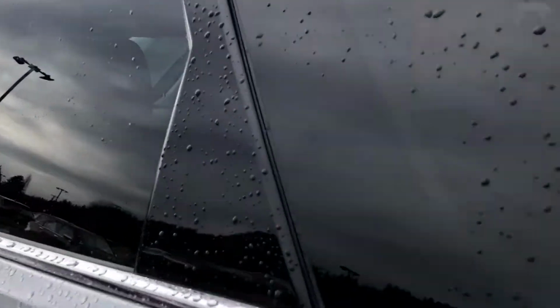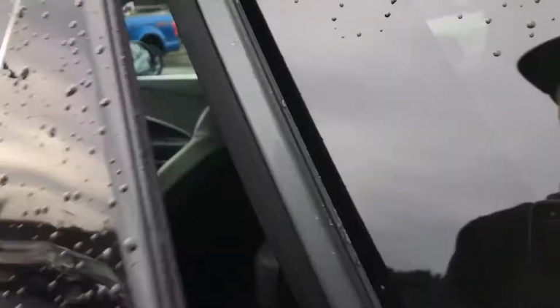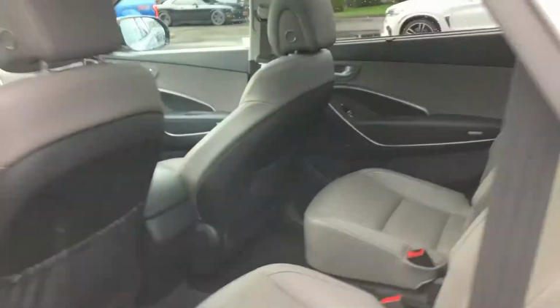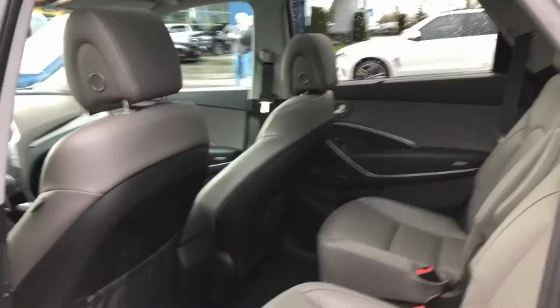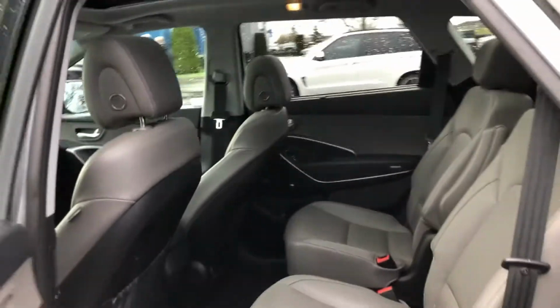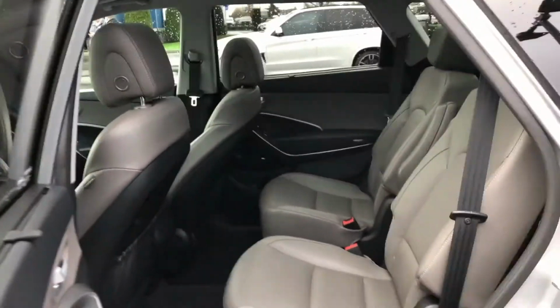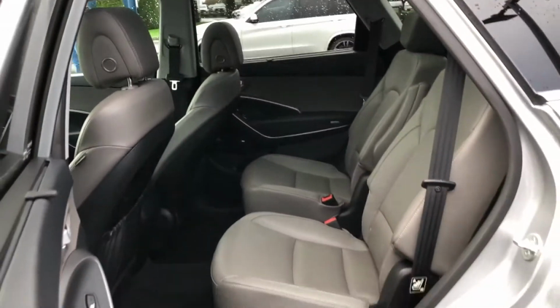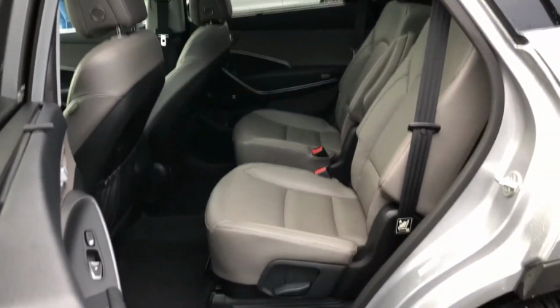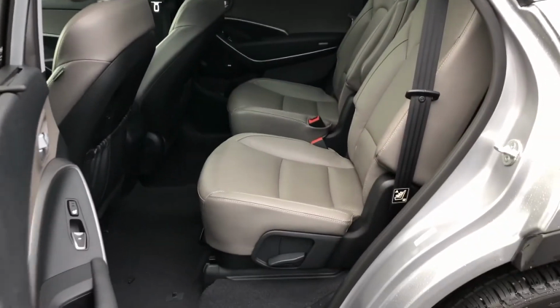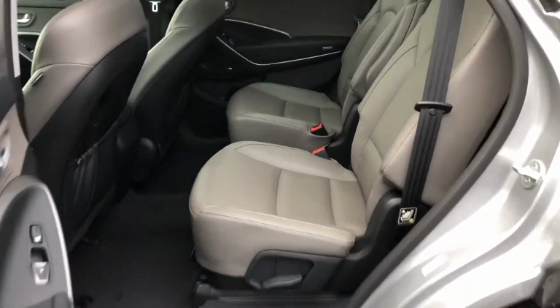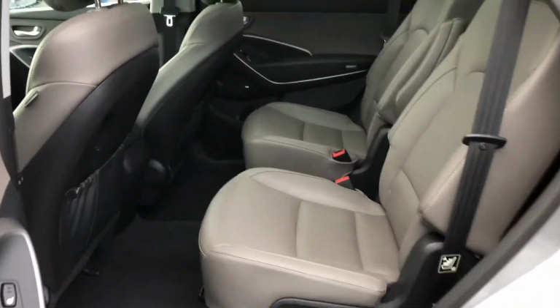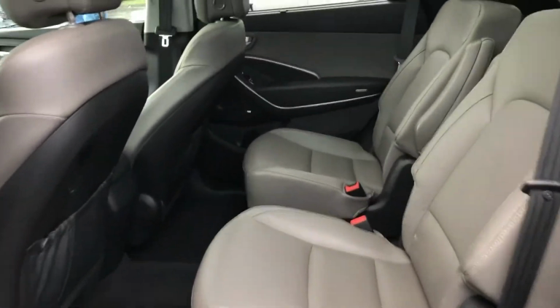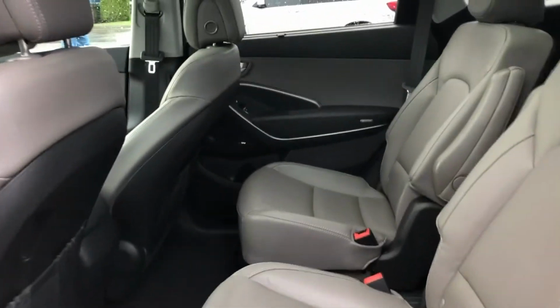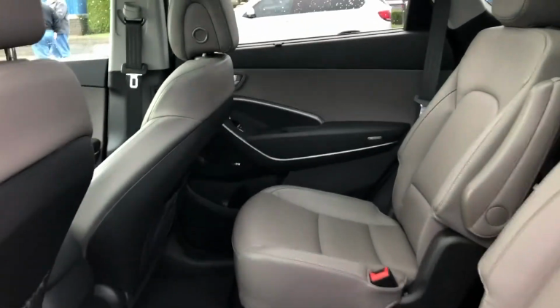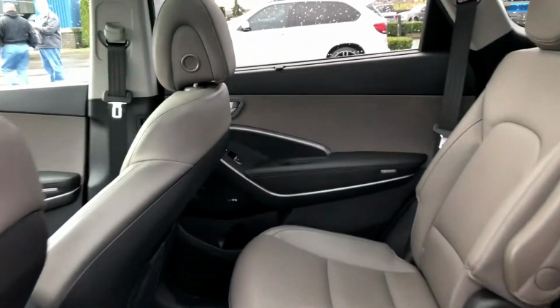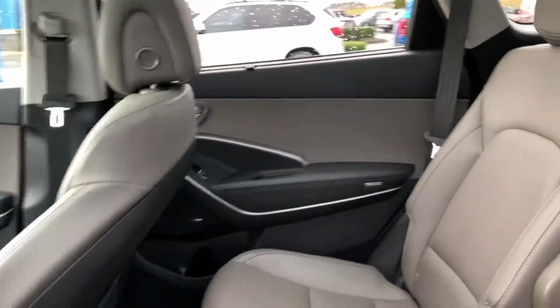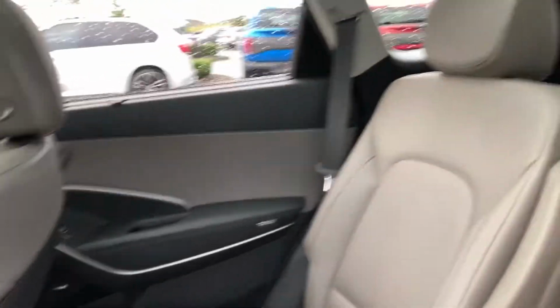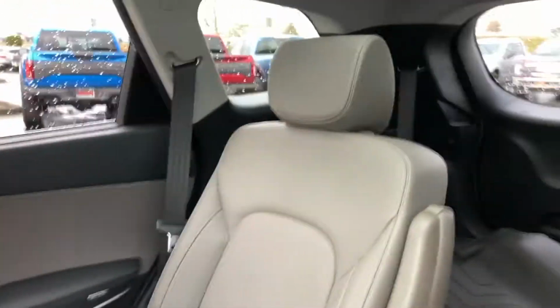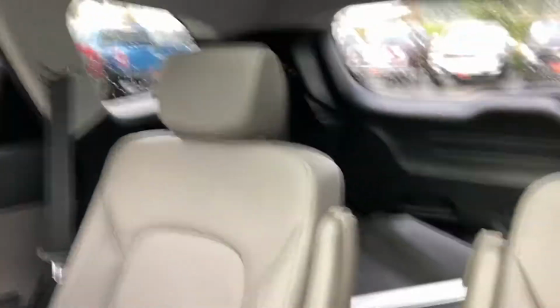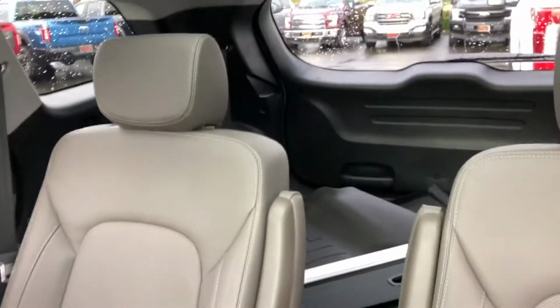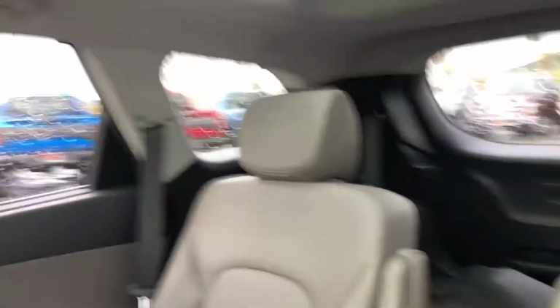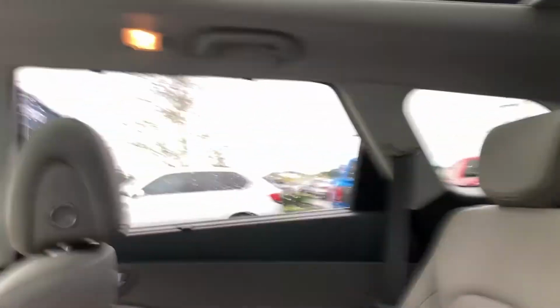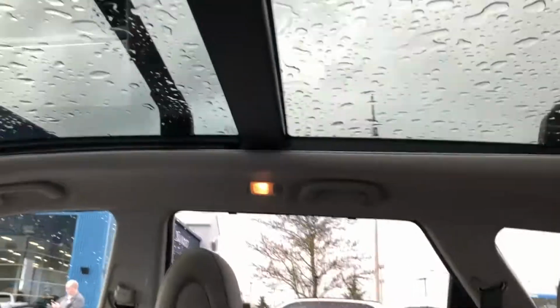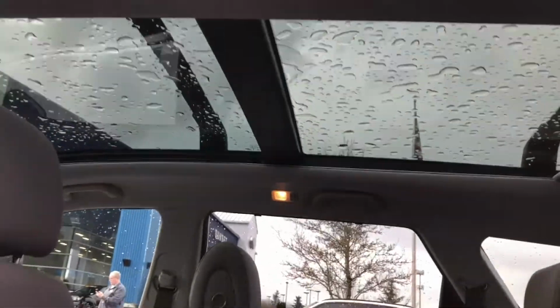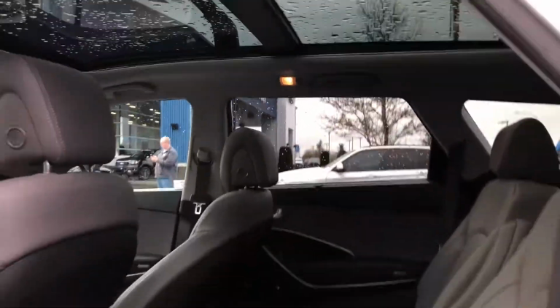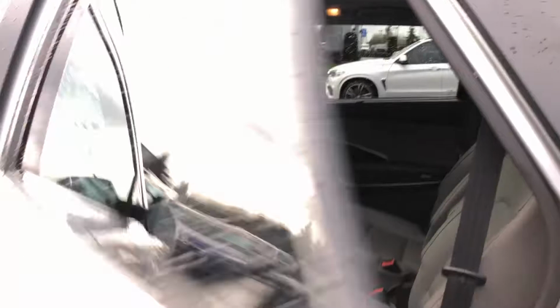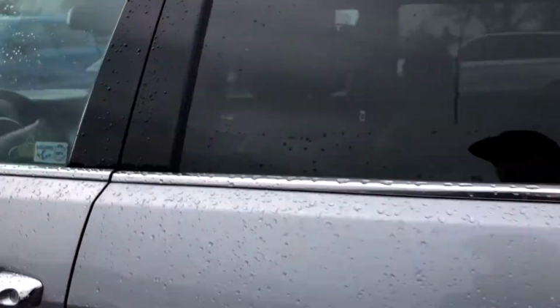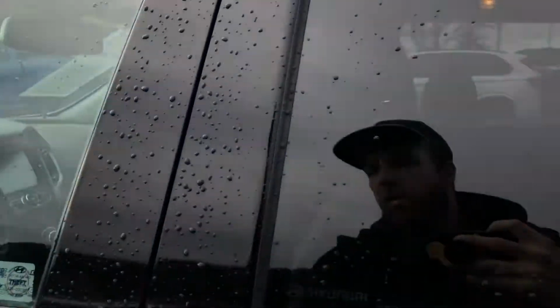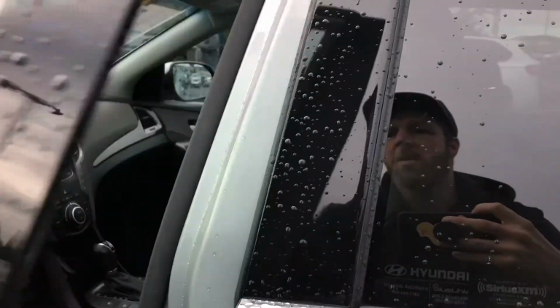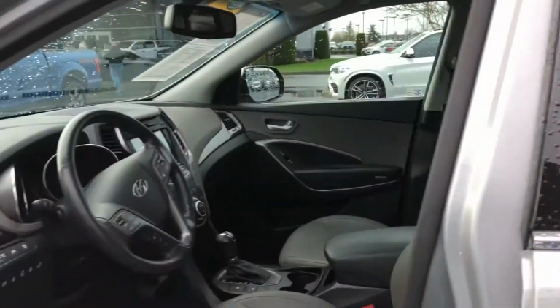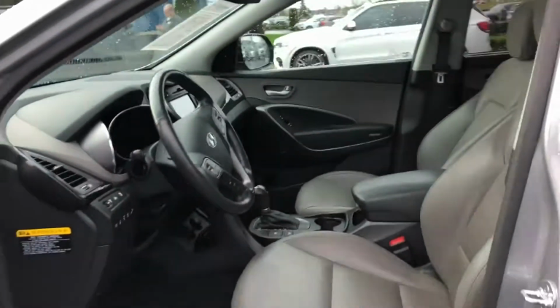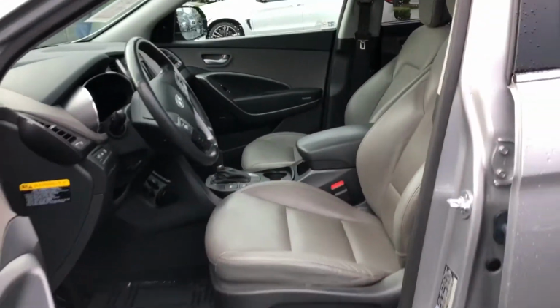Interior is absolutely impeccable — no rips, no tears, no stains. Putting you in the front cab, you're going to see the absolutely flawless power seats. Easy access to all the controls, as you're going to see in just a second, with an arm's length.